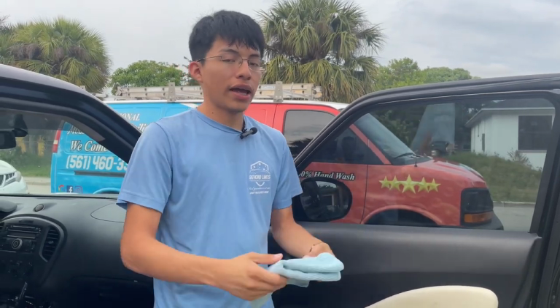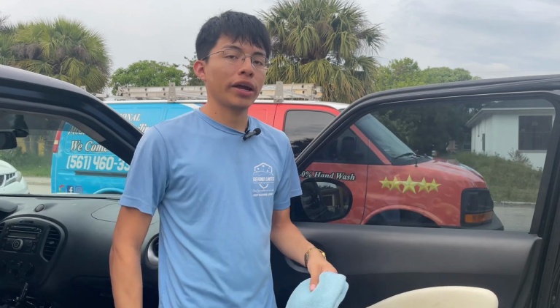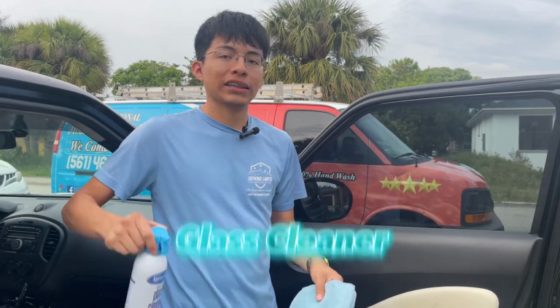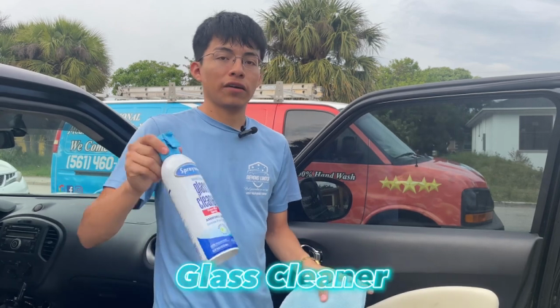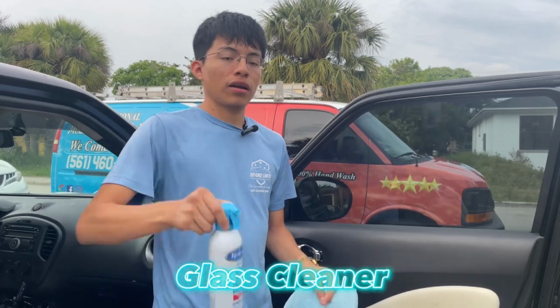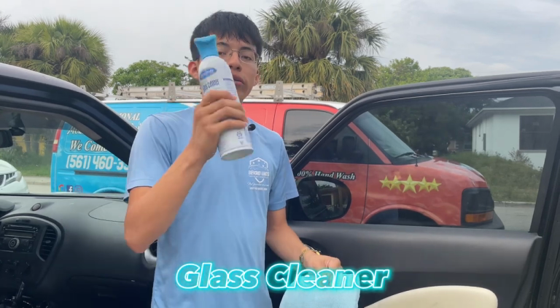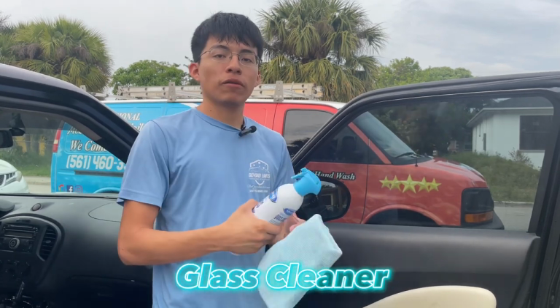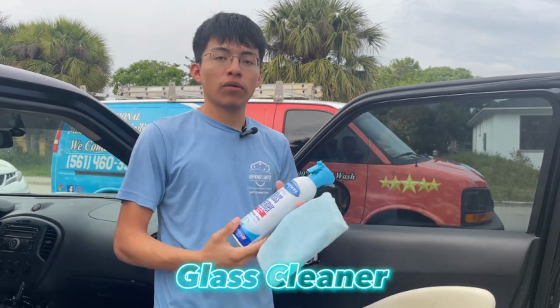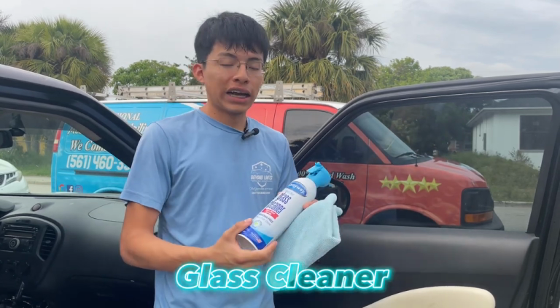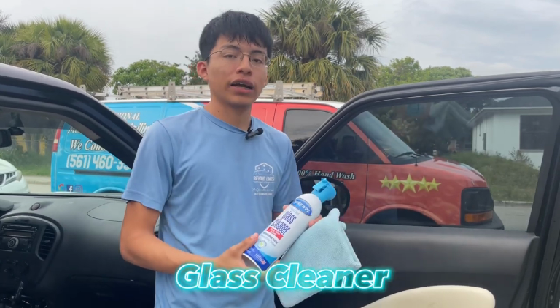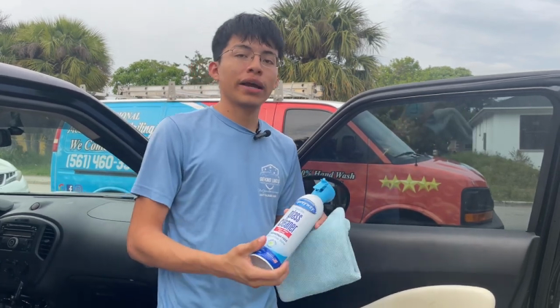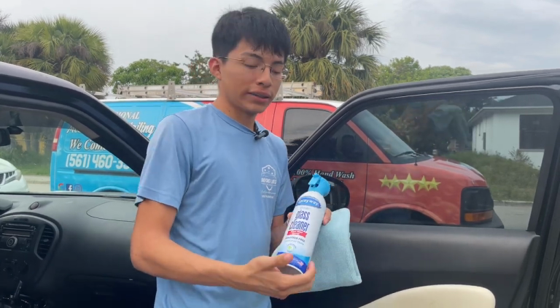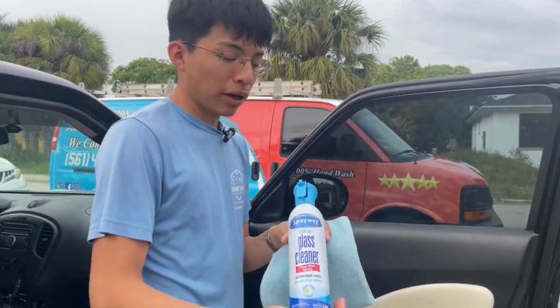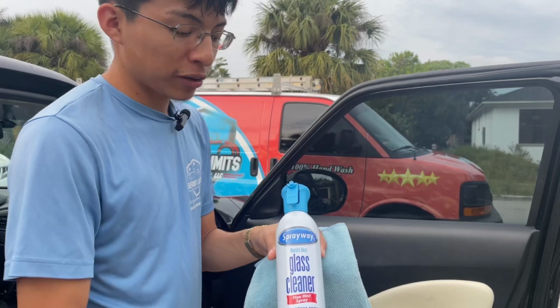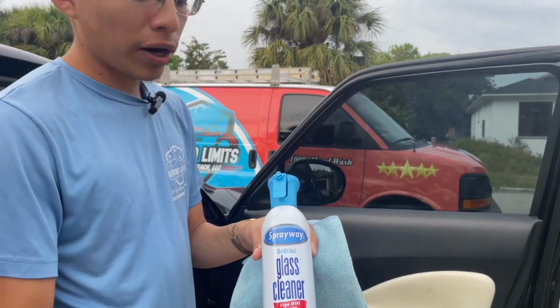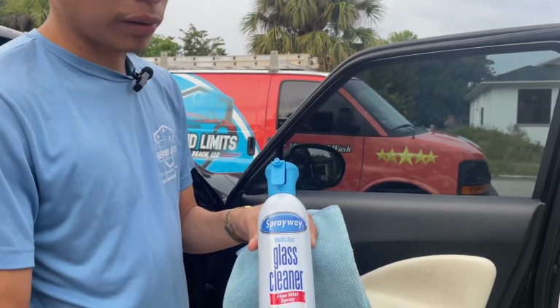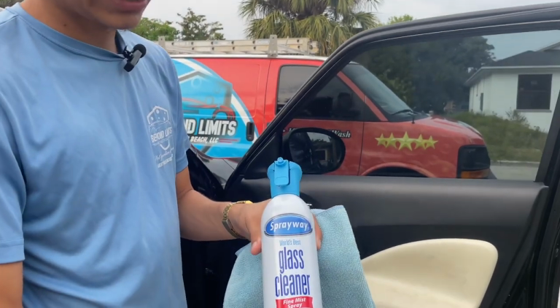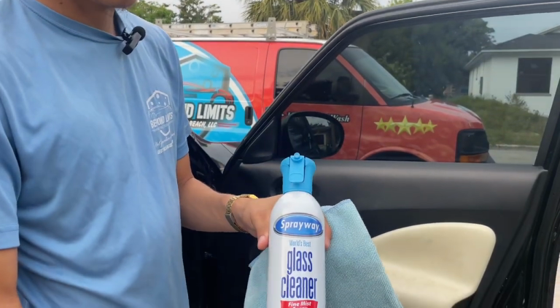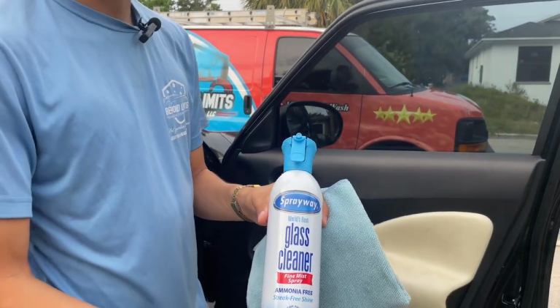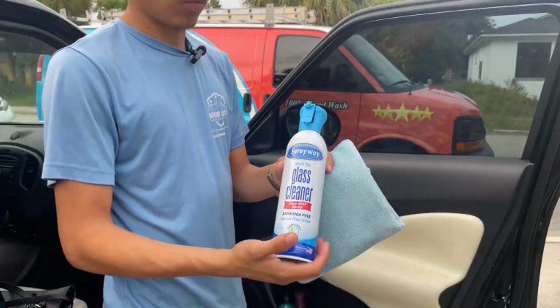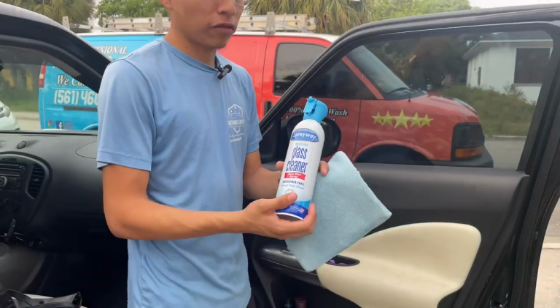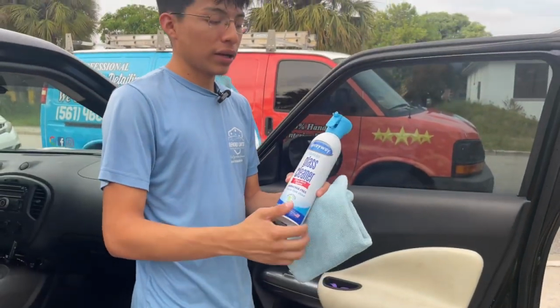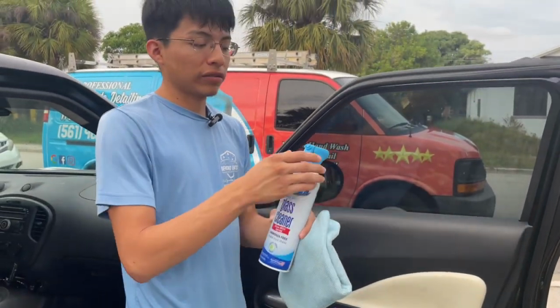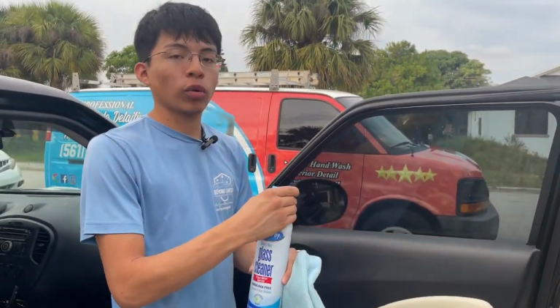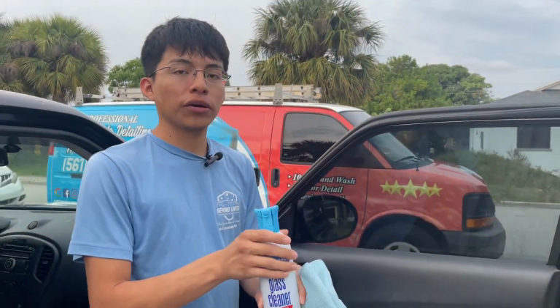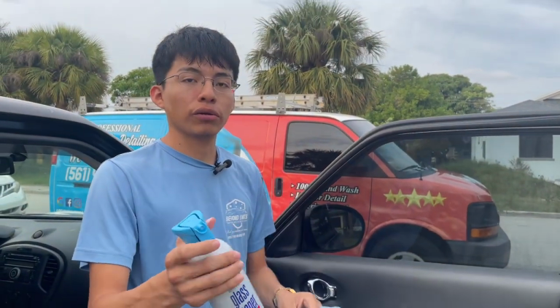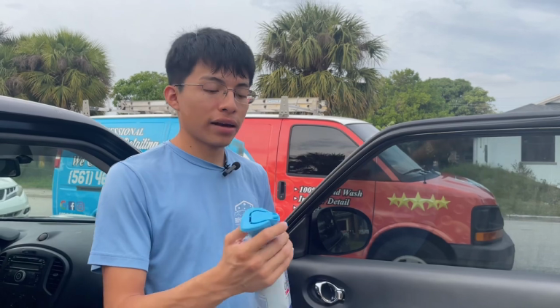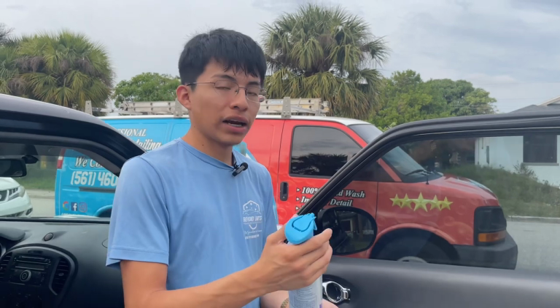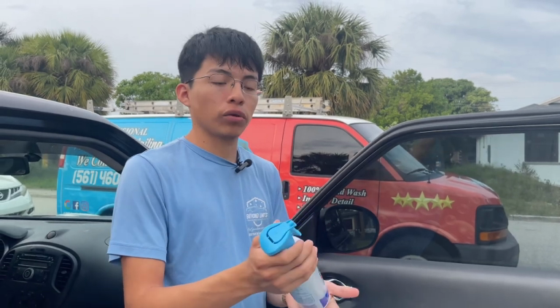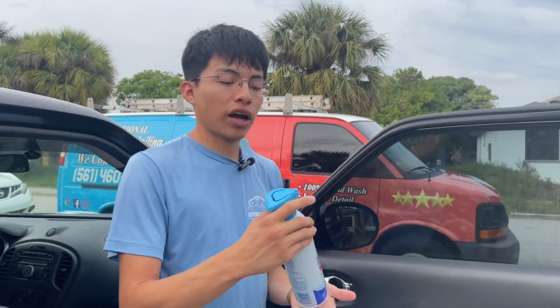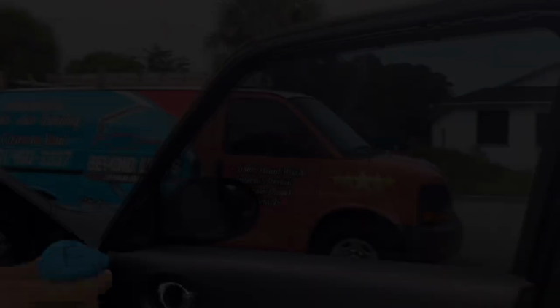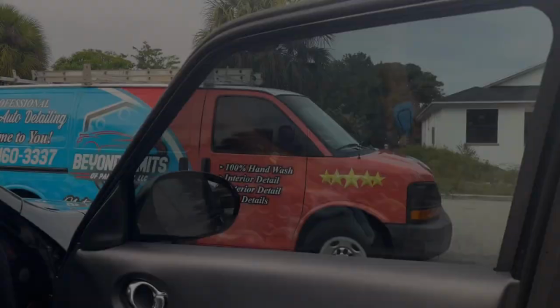You want to get a glass cleaner — you can use any preferable glass cleaner that you like. In this case I'm going to be using the Sprayway World's Best Glass Cleaner; this is what works best for me, but if something else works best for you, use that. Any glass cleaner will do the job.